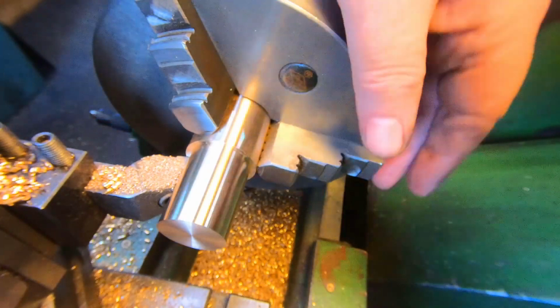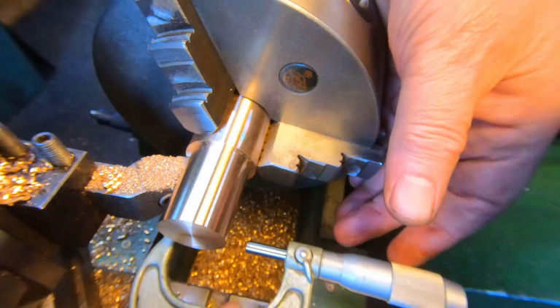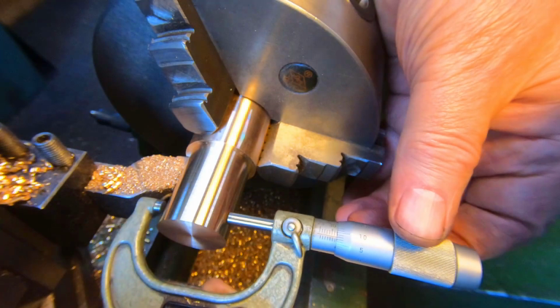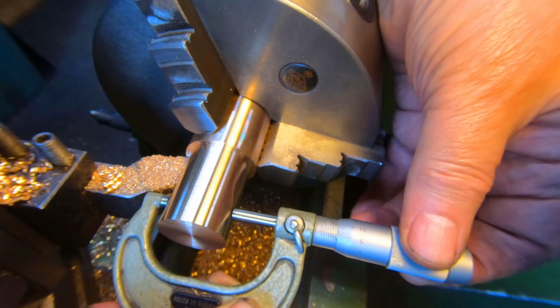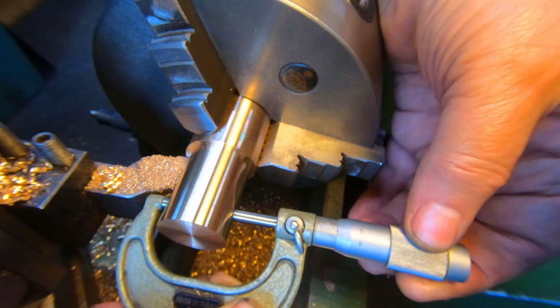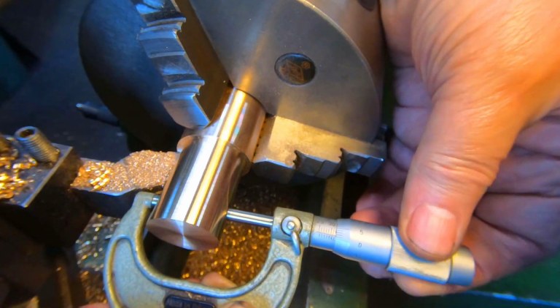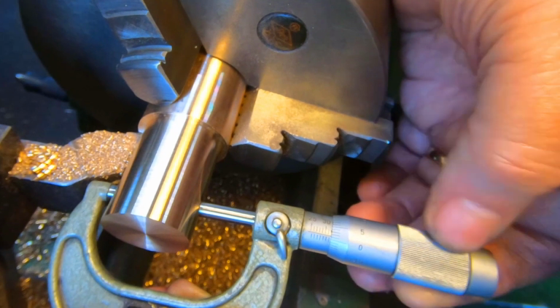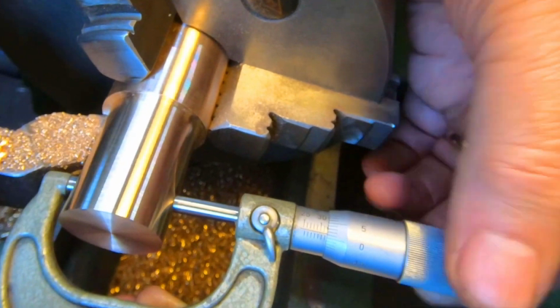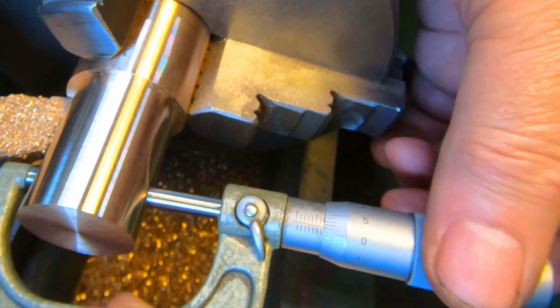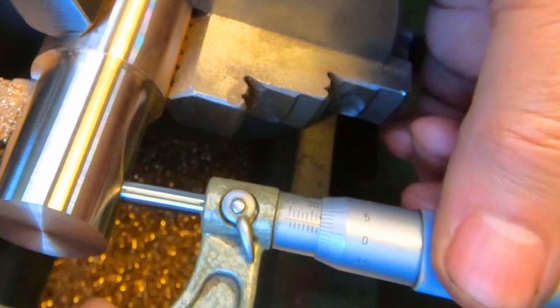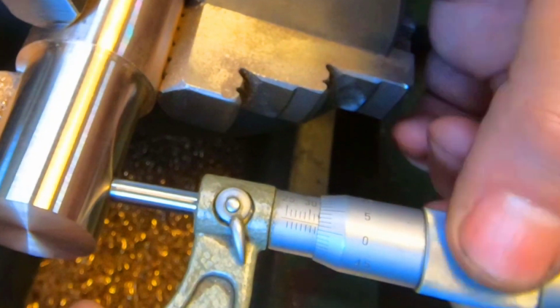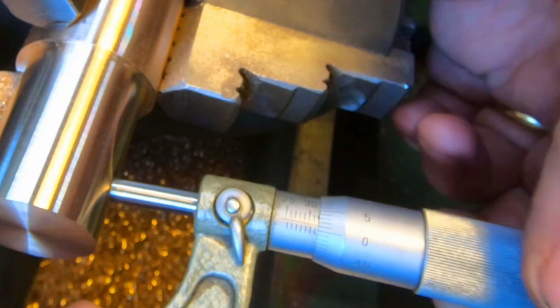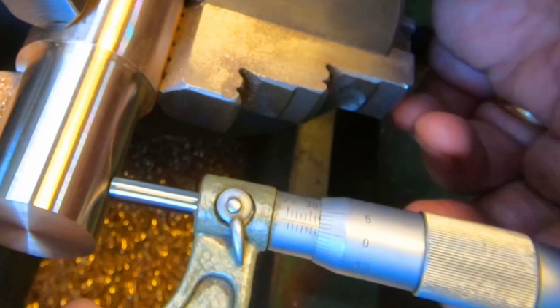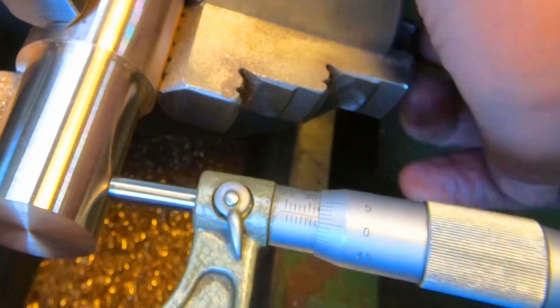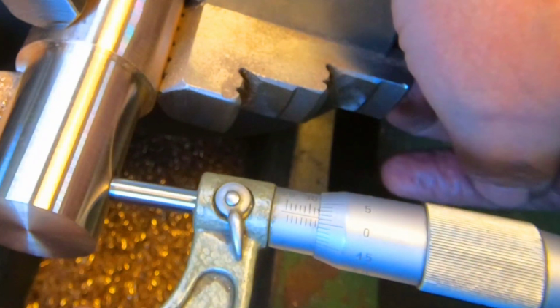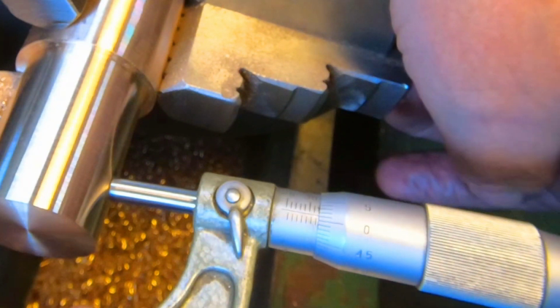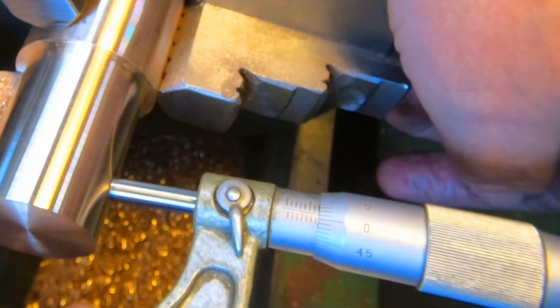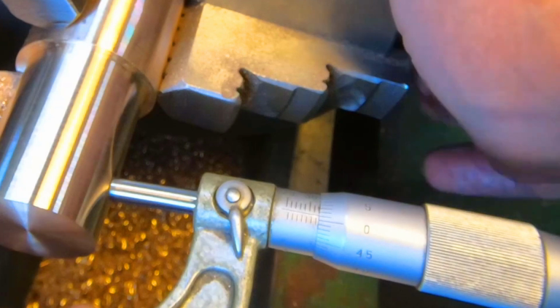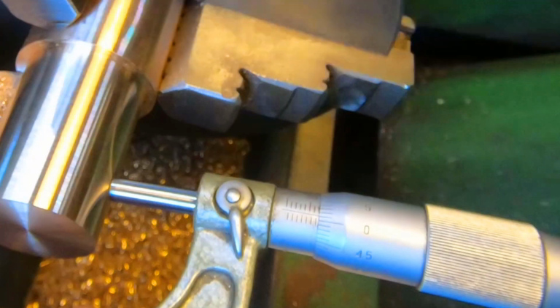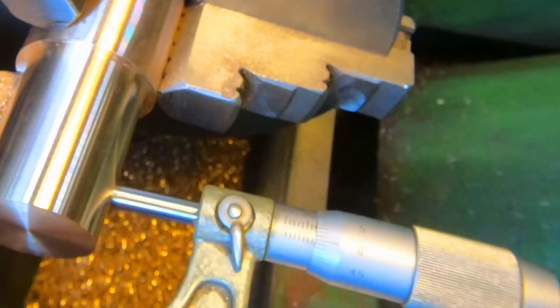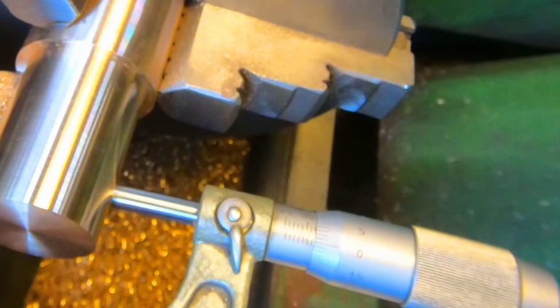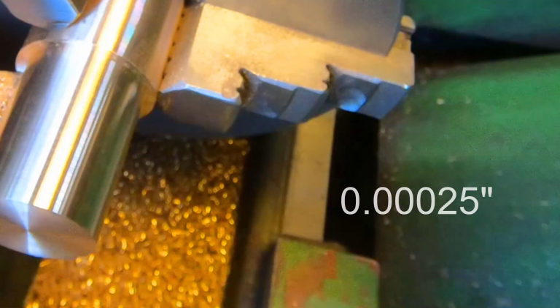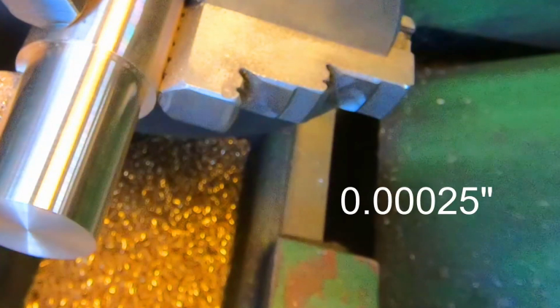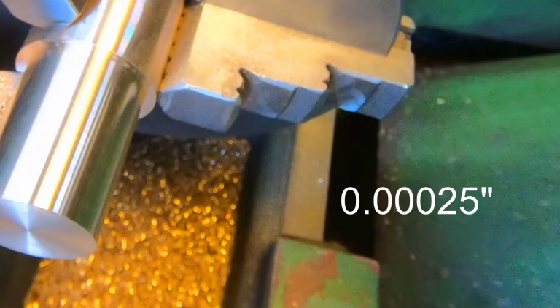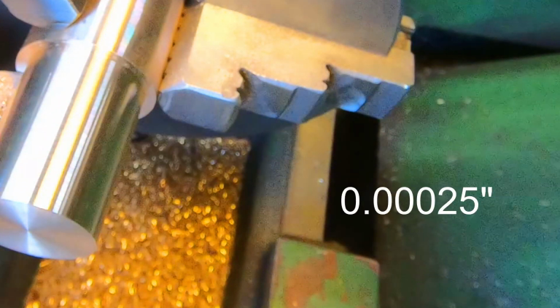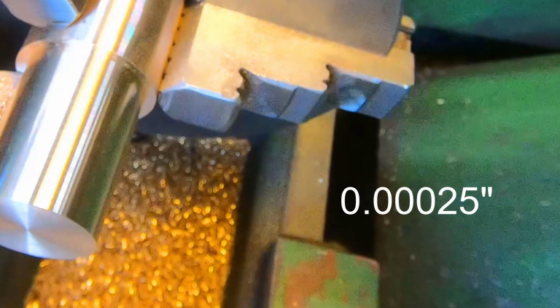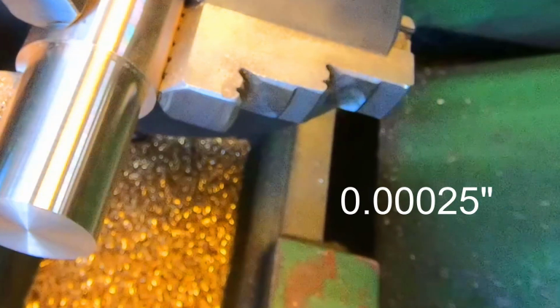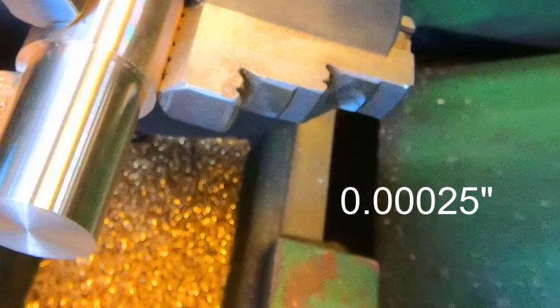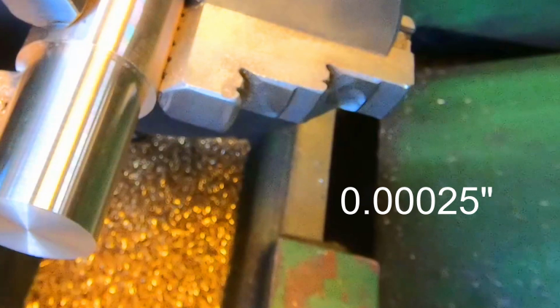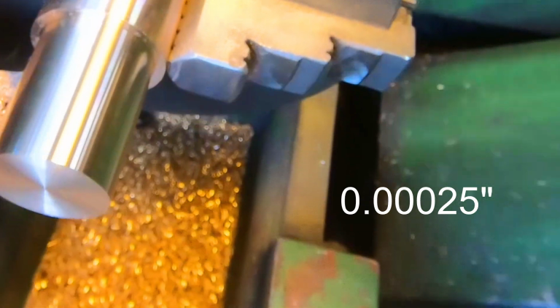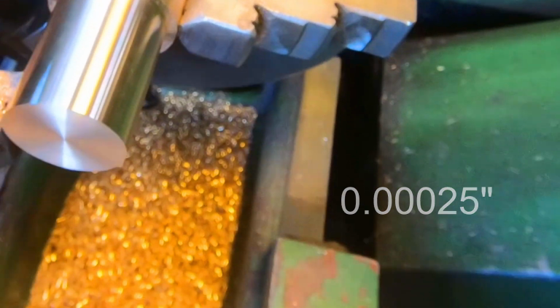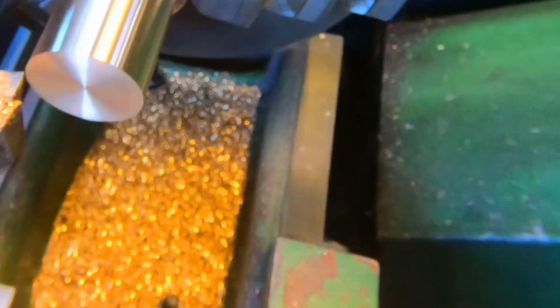So, let's get started. It's 0.01mm over so I'm going to leave it at that, I'm going to smooth that down to size.